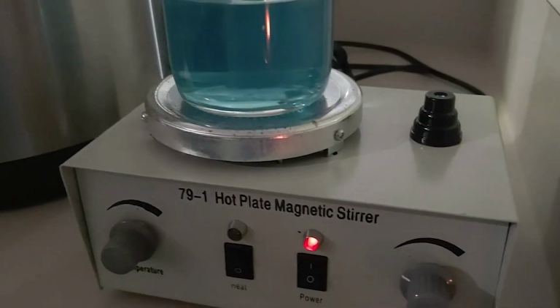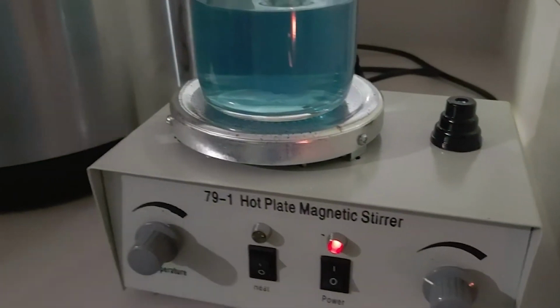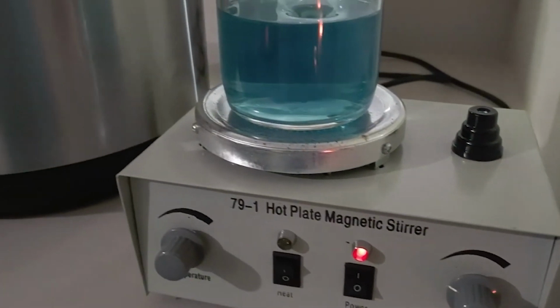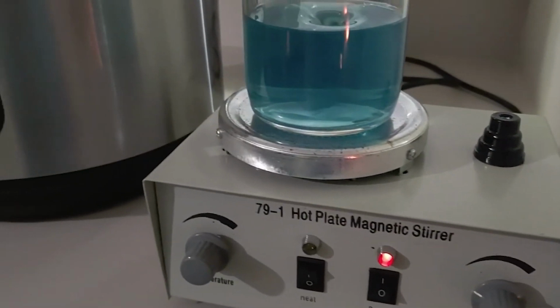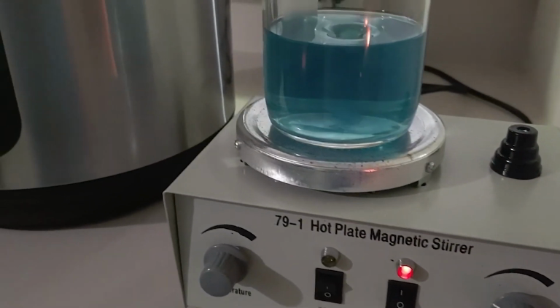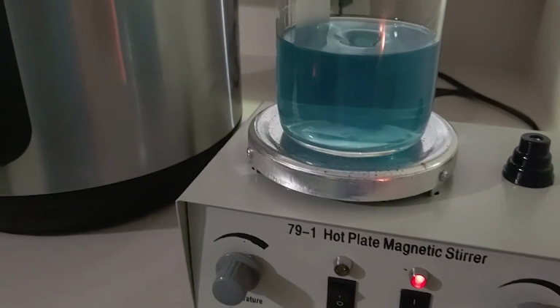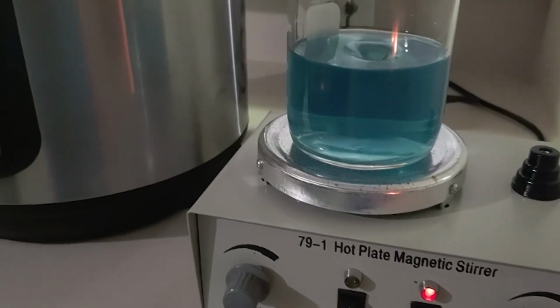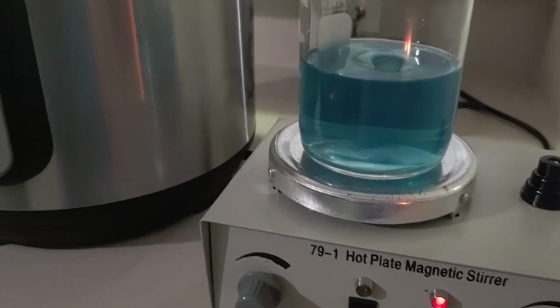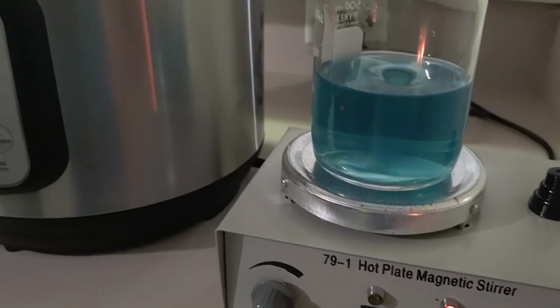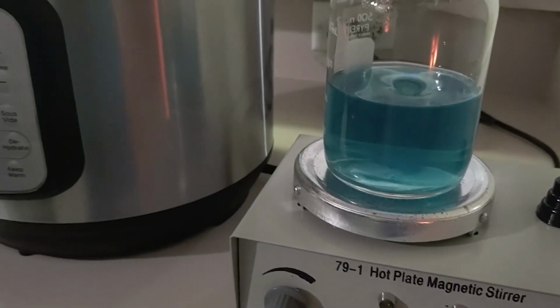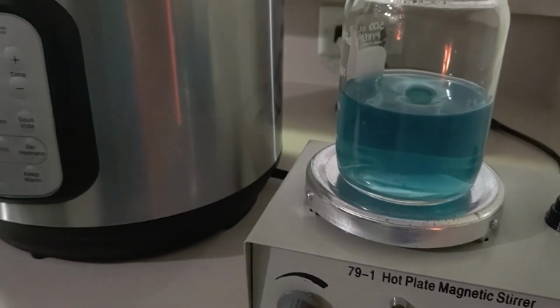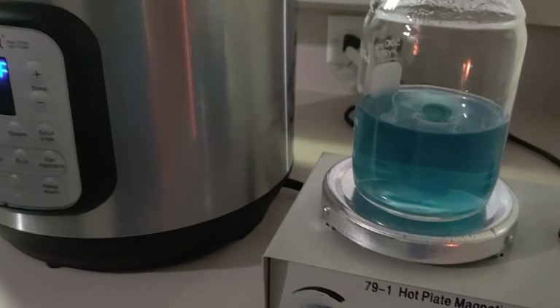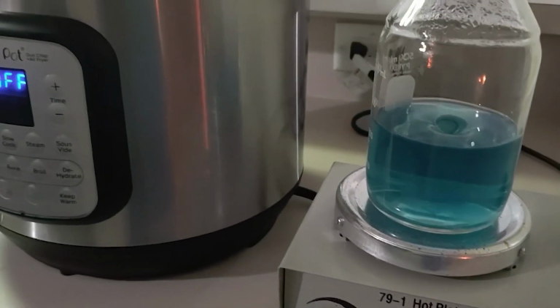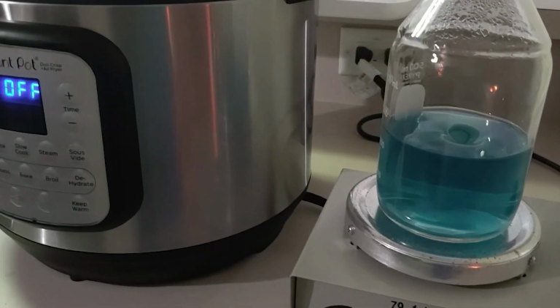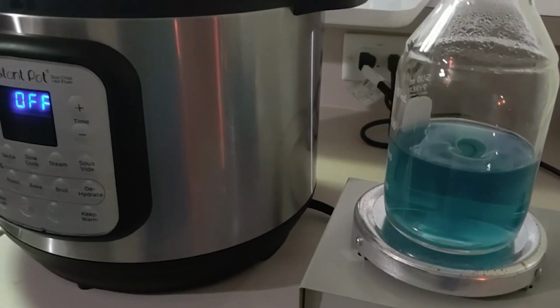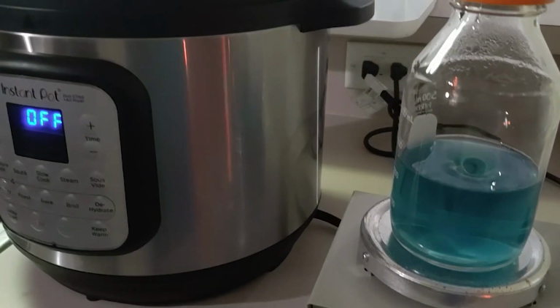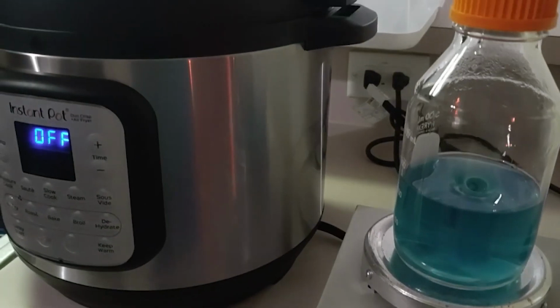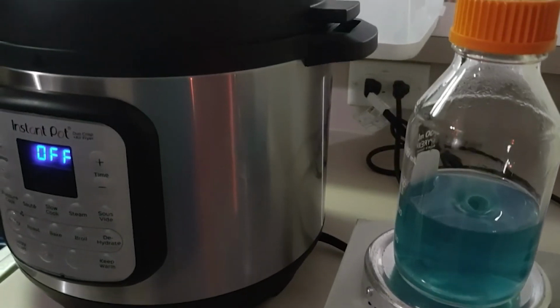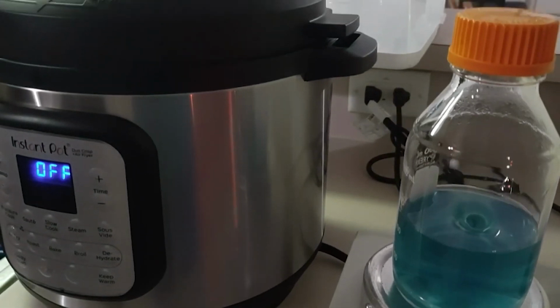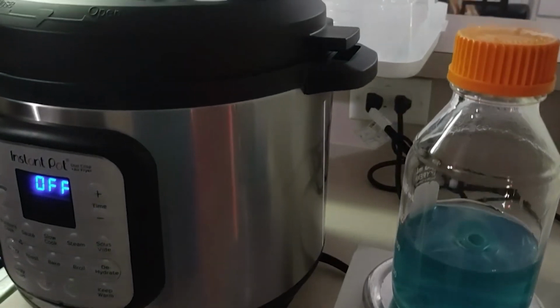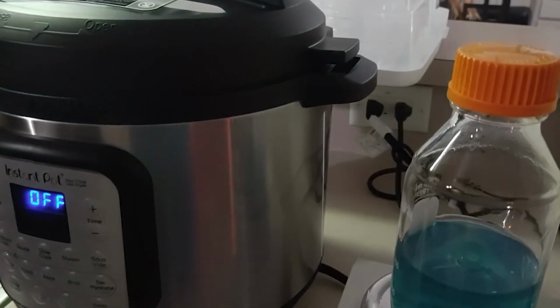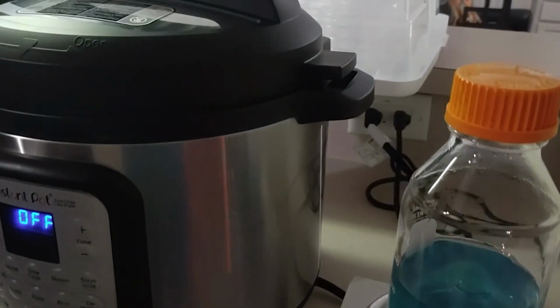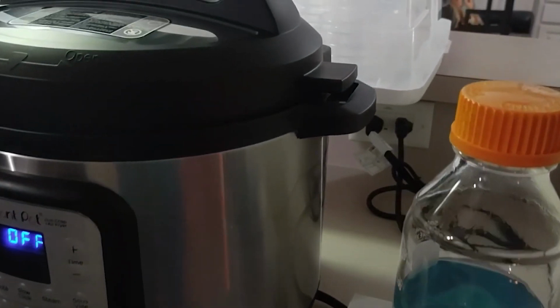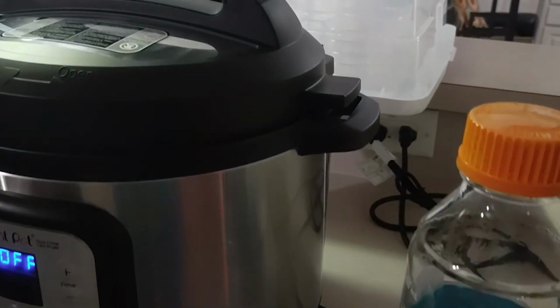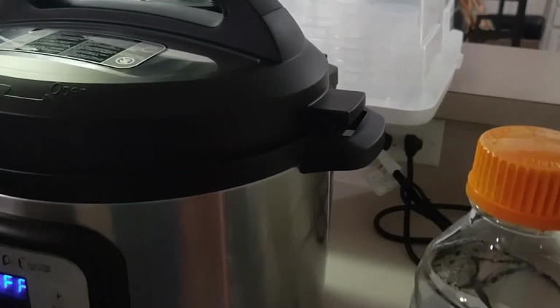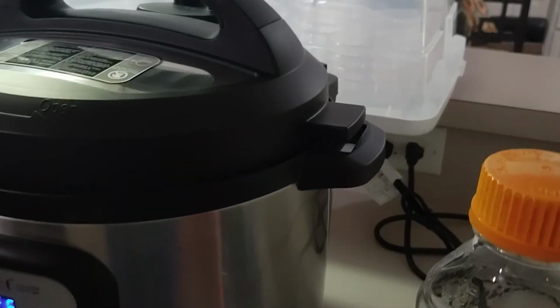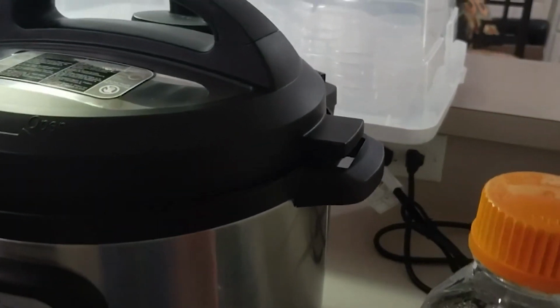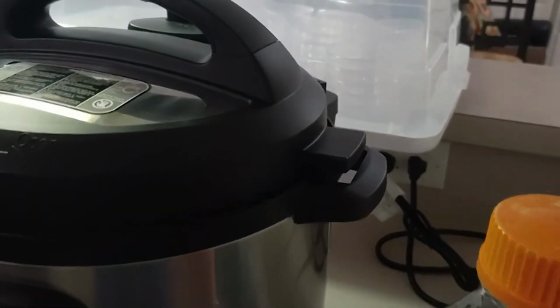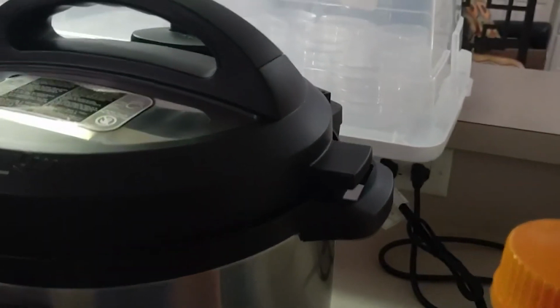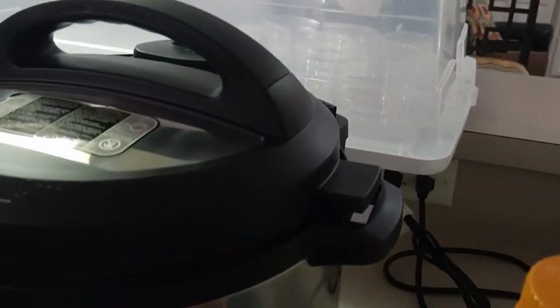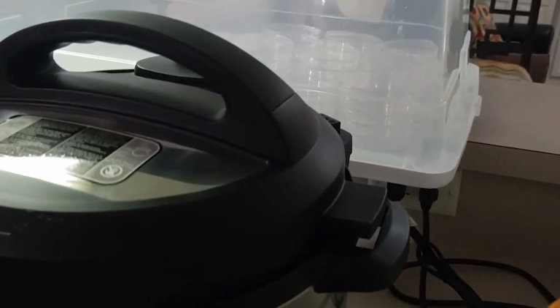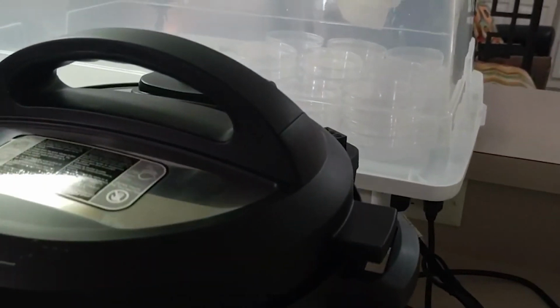Agar, agar, agar — tomato, tomato, potato, potato — no matter how you say it, we're excited to share this process with you.